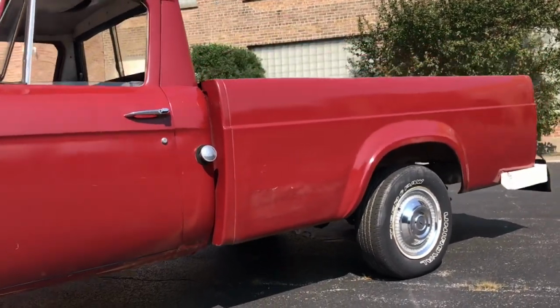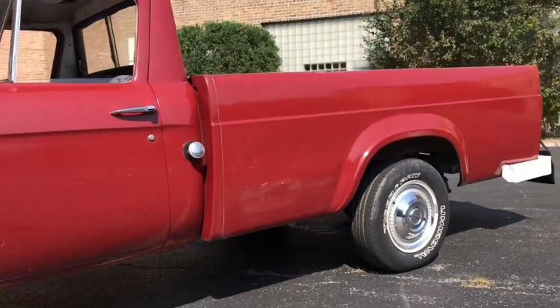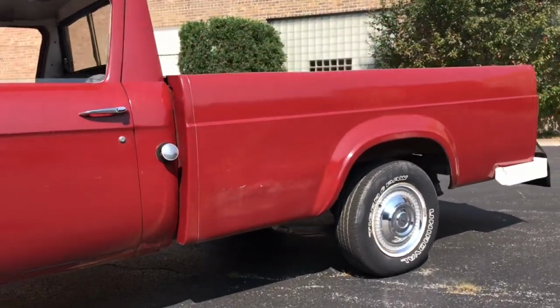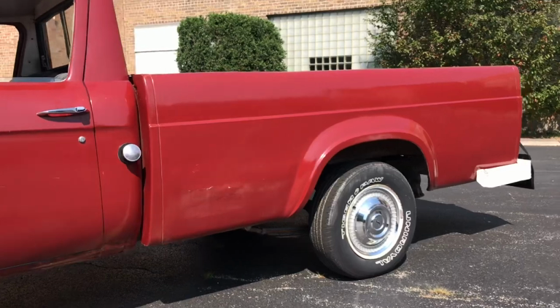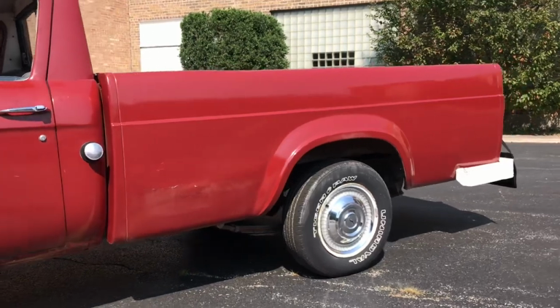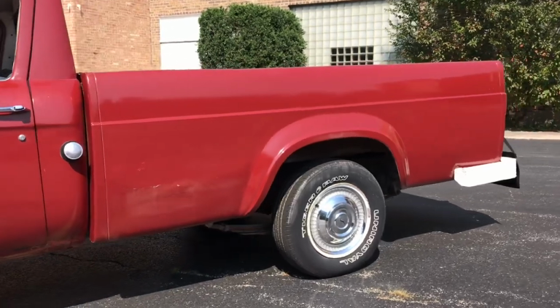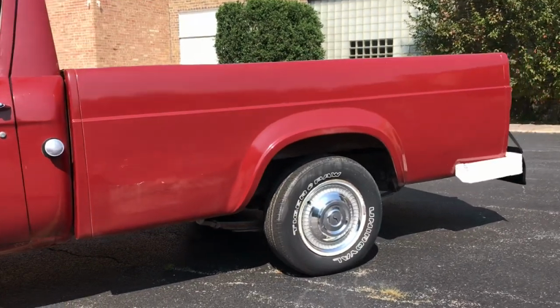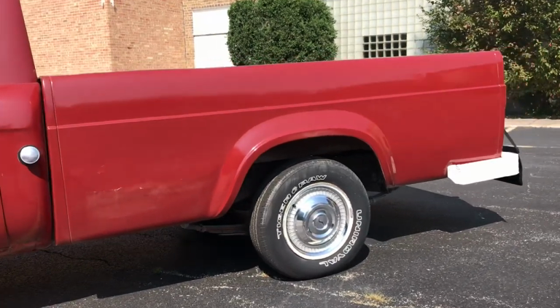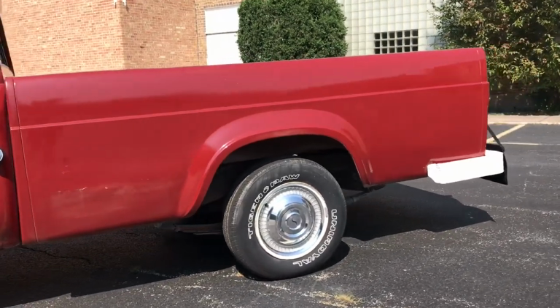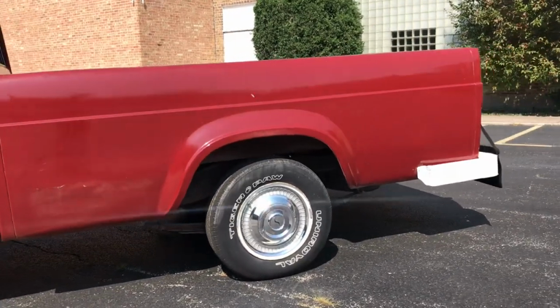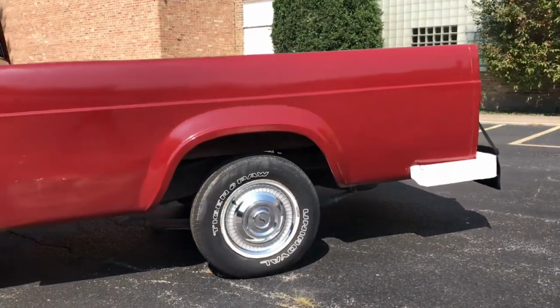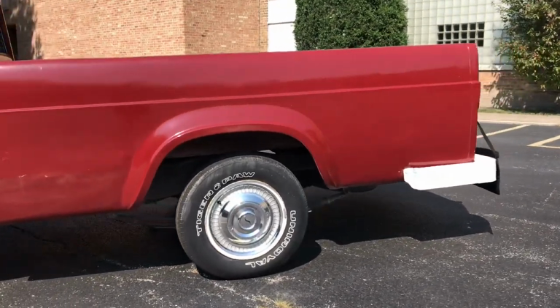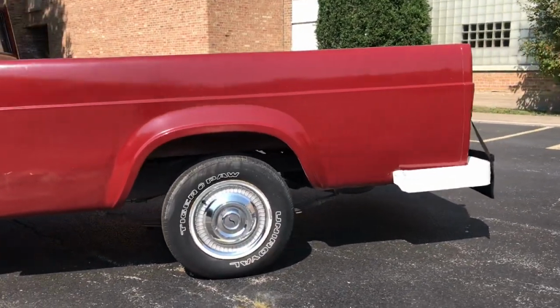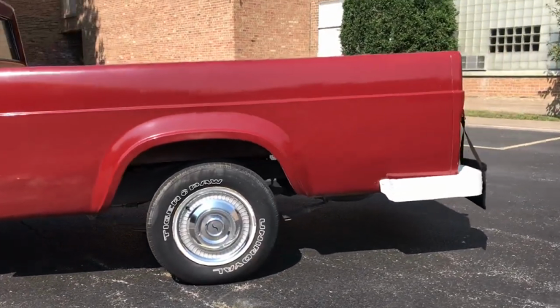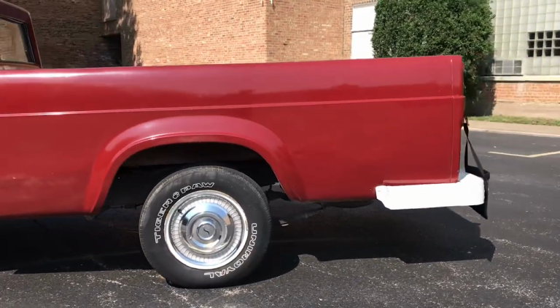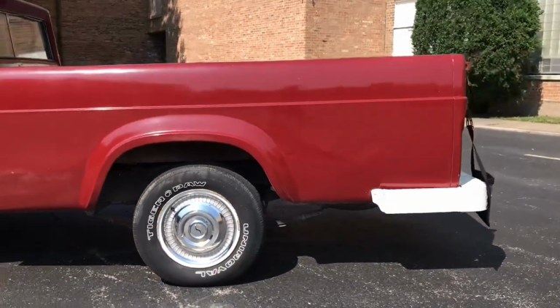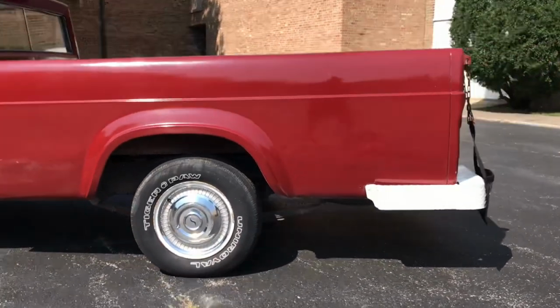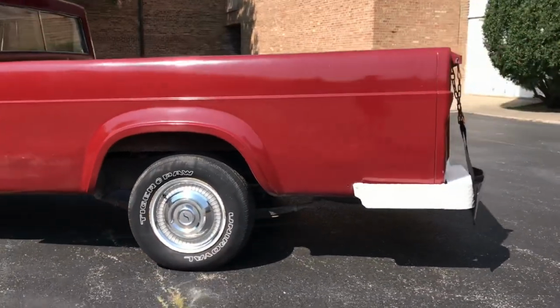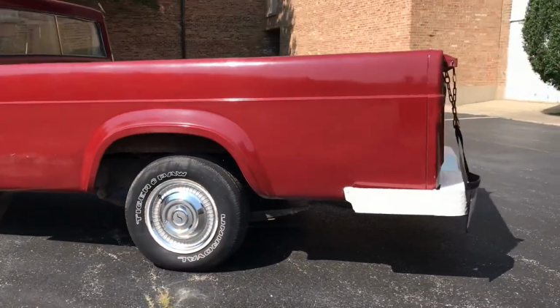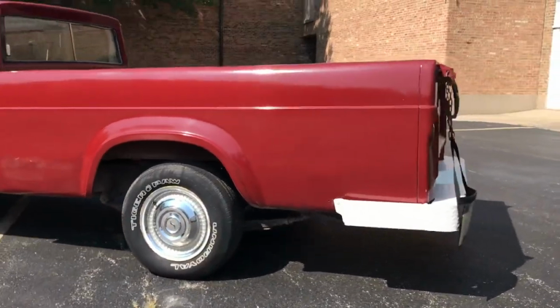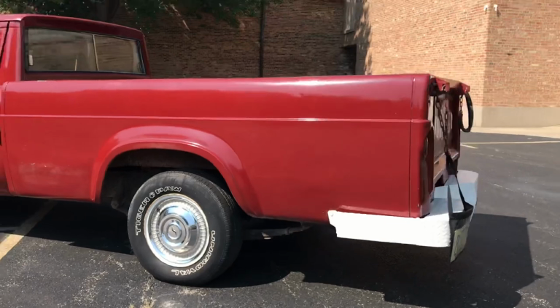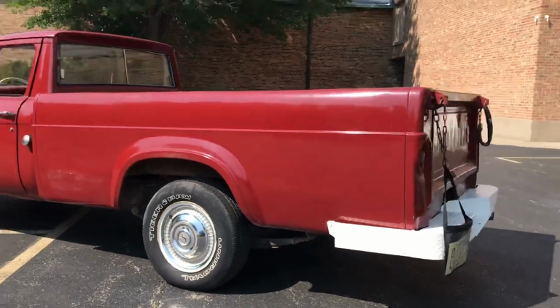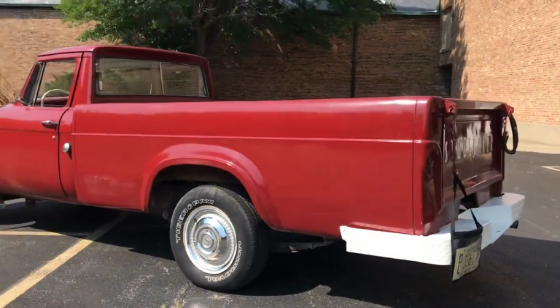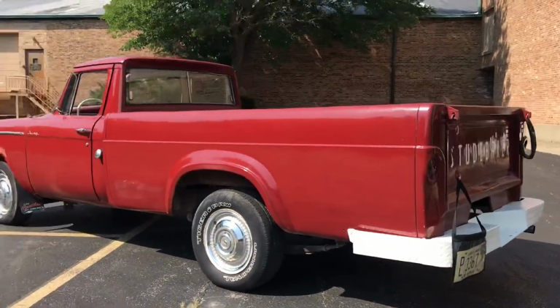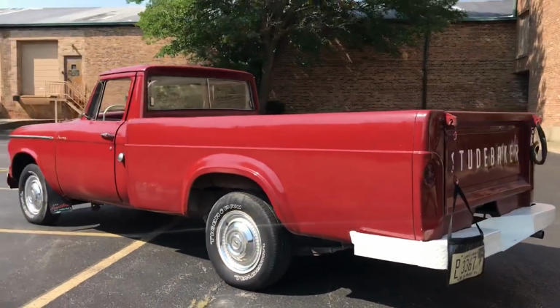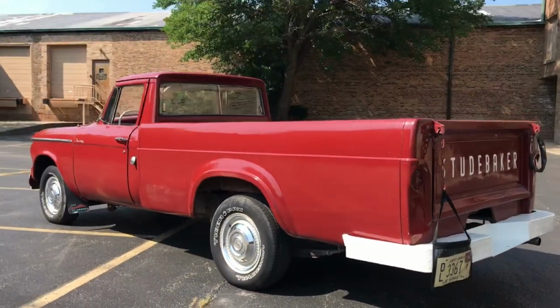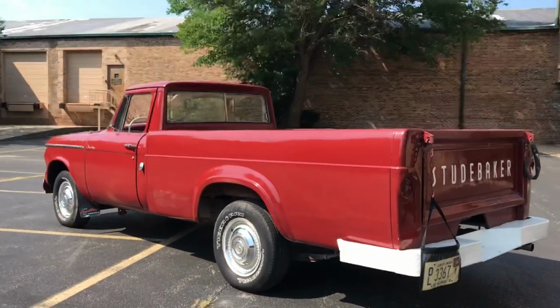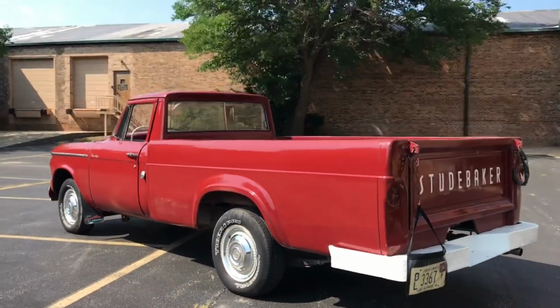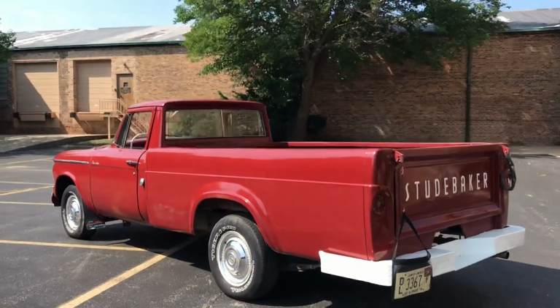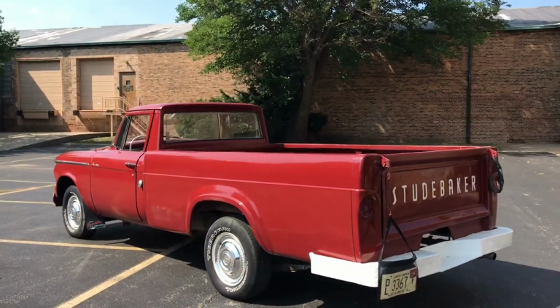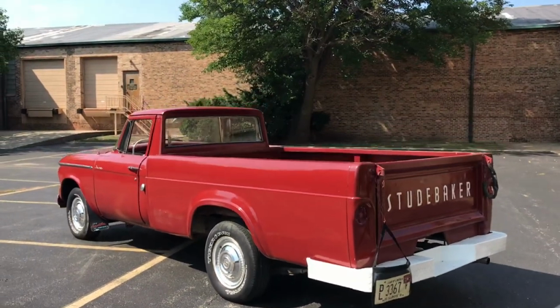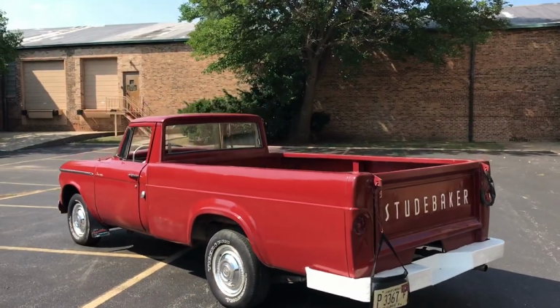We drained the fuel tank, changed the filter, and changed the plugs. So as of right now it runs and drives. It's a cool truck — it just isn't quite ready to be a daily driver yet.